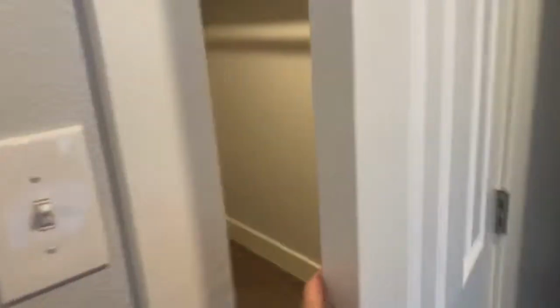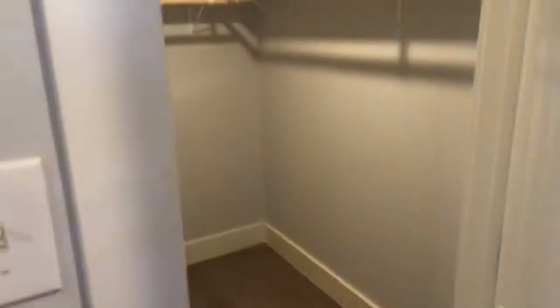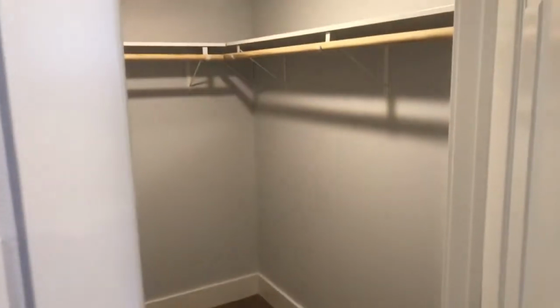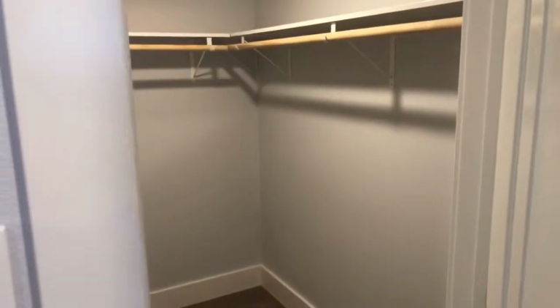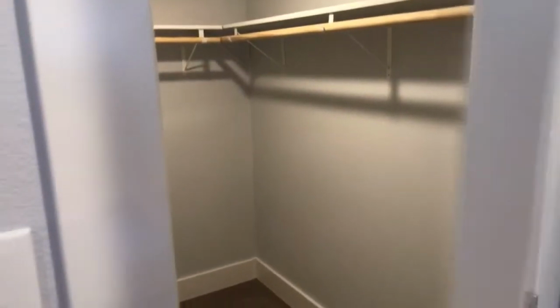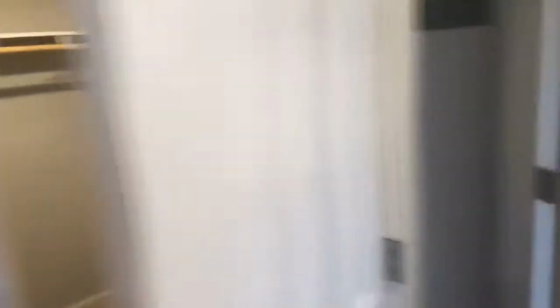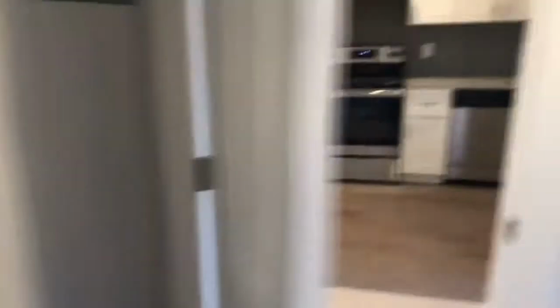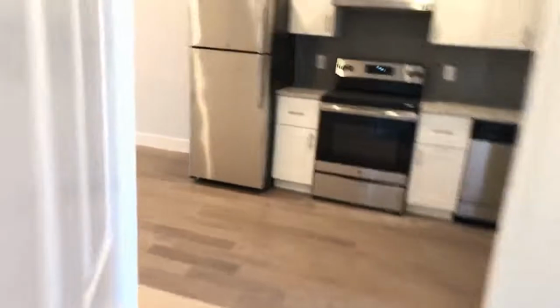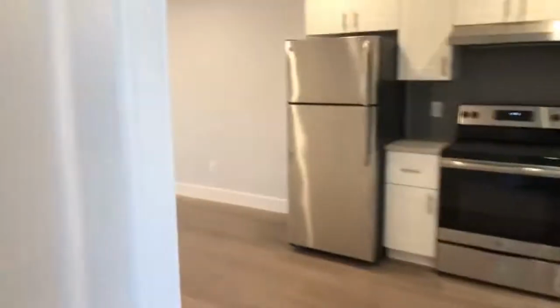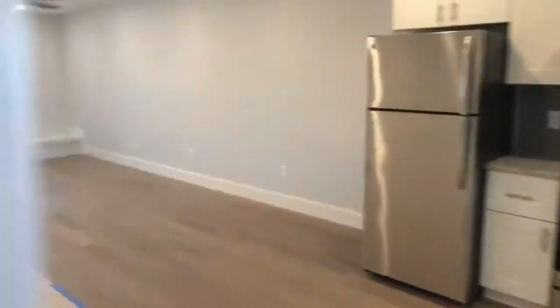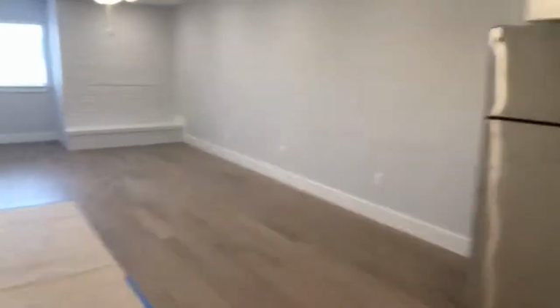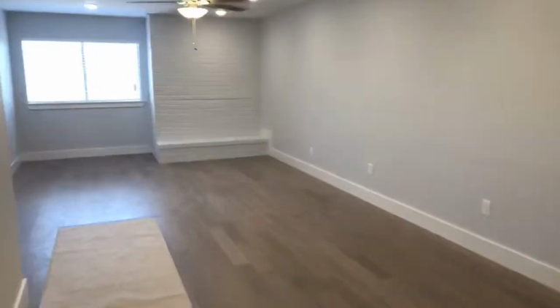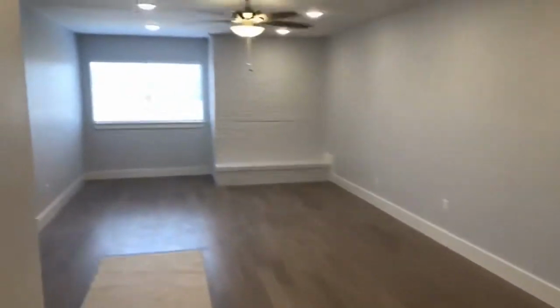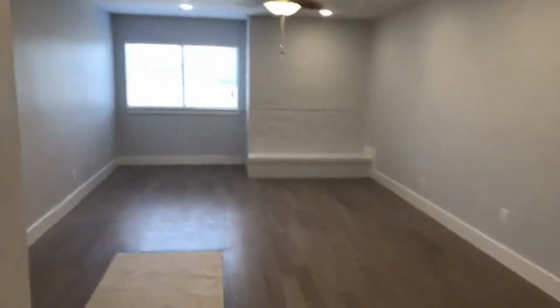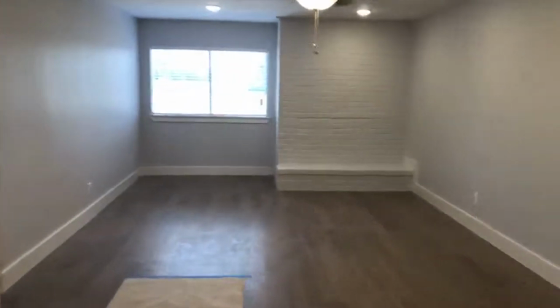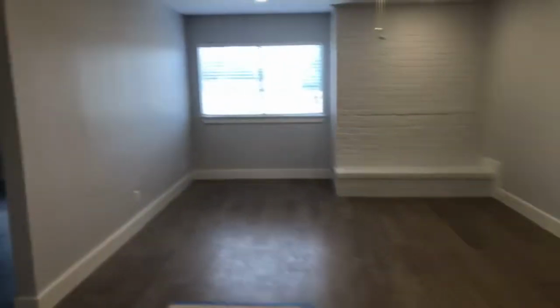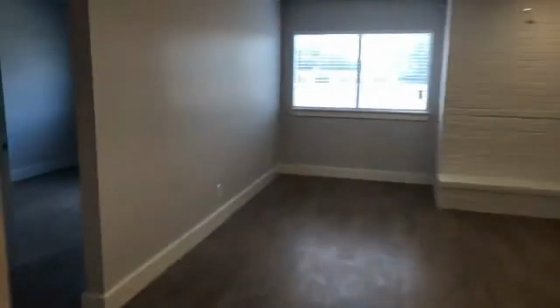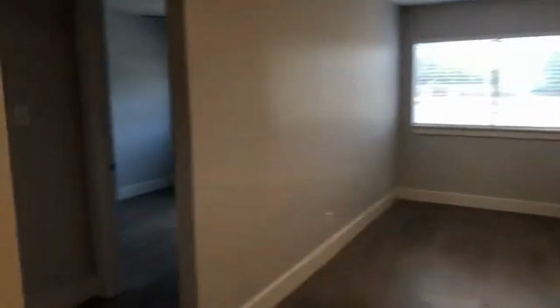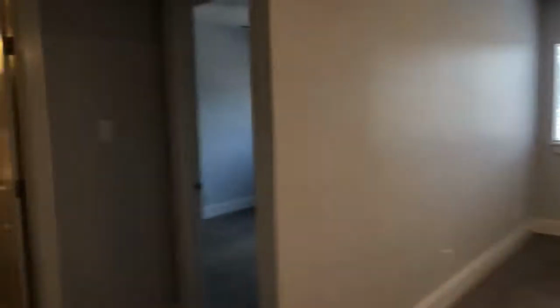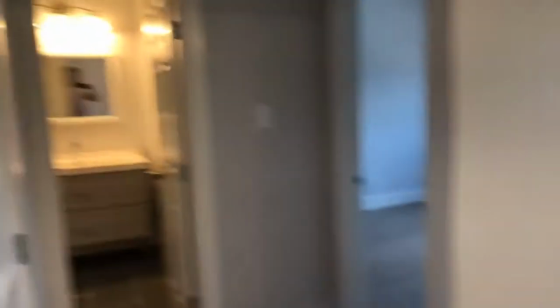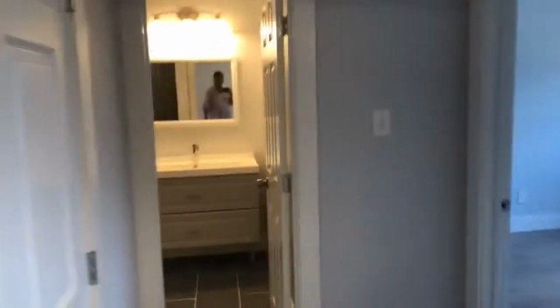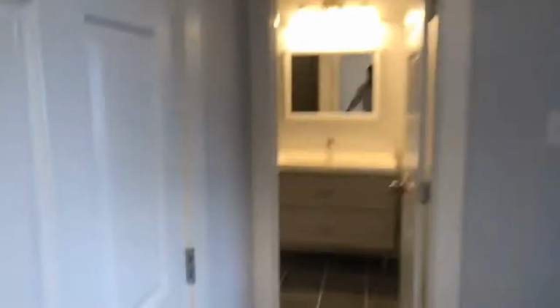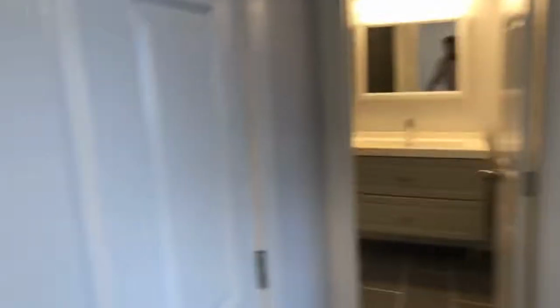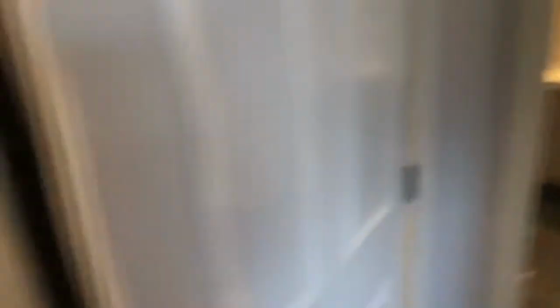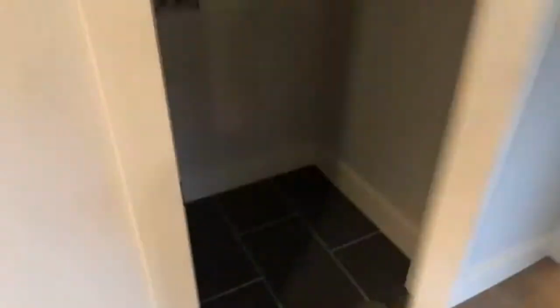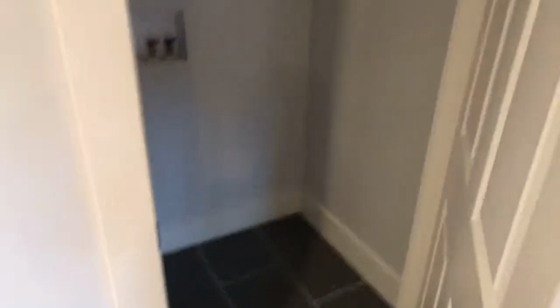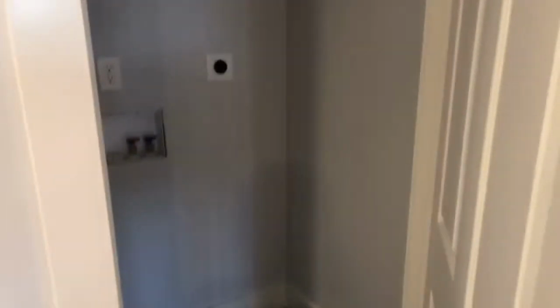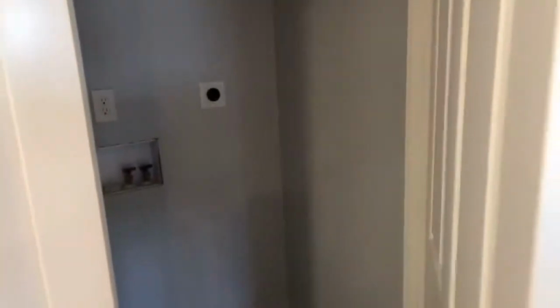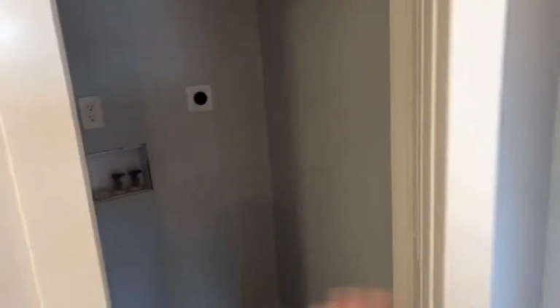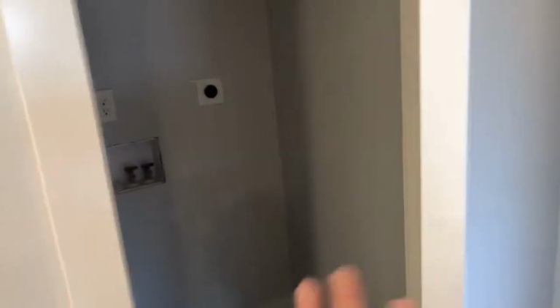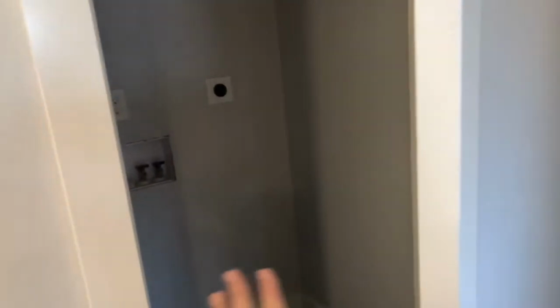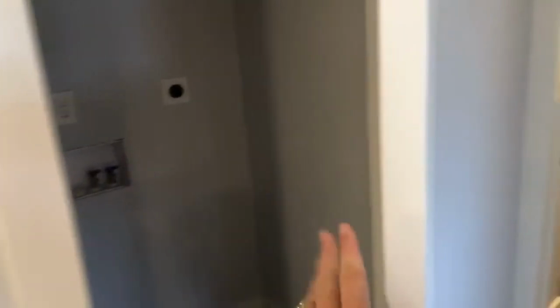Walk-in closet — get one through. Washer-dryer connections for a full-size stackable.